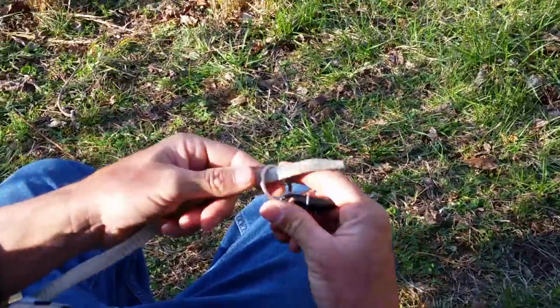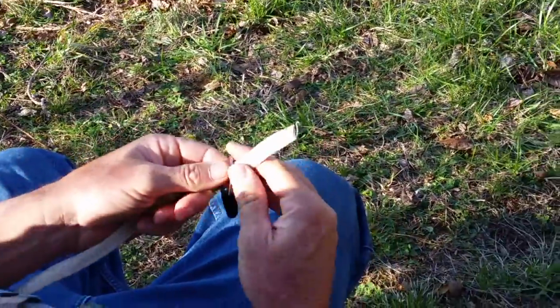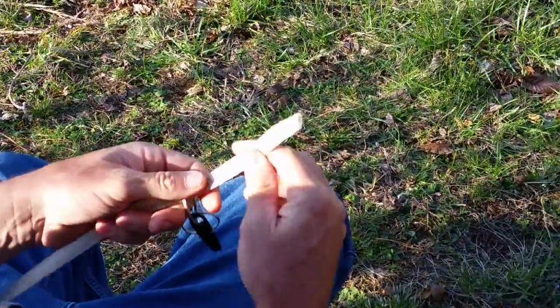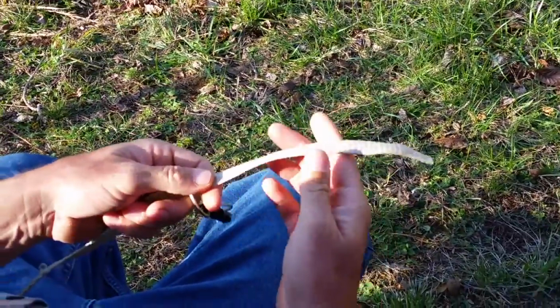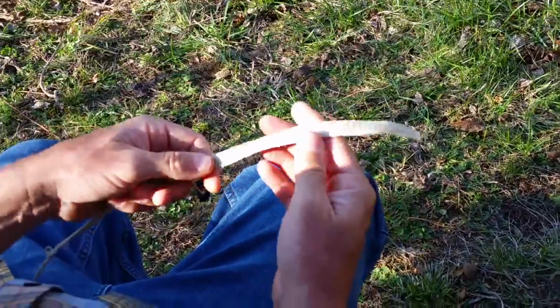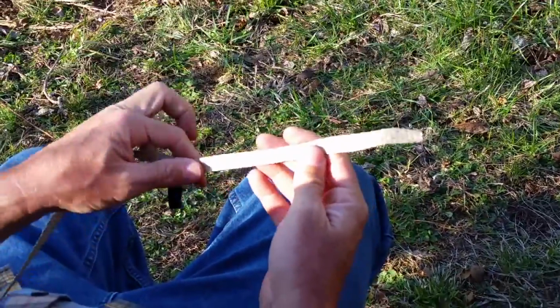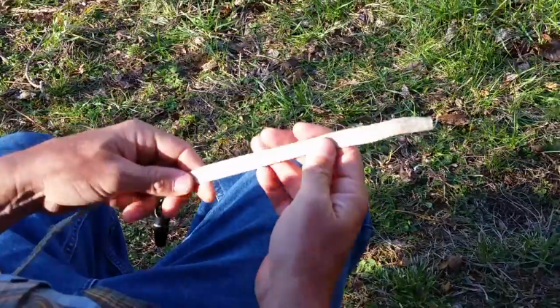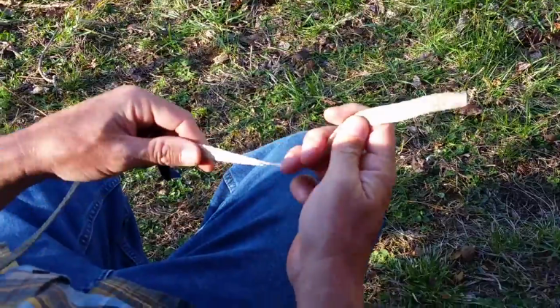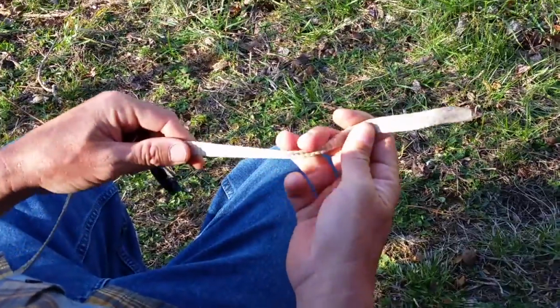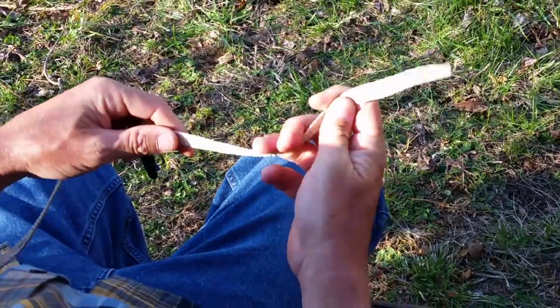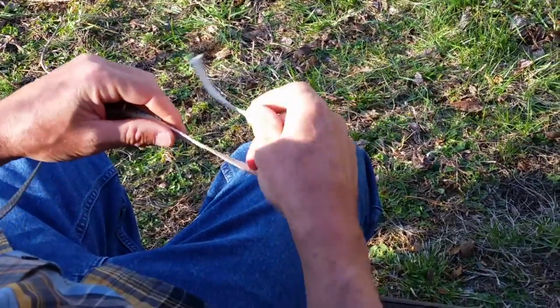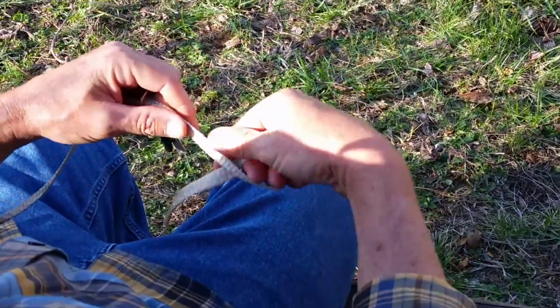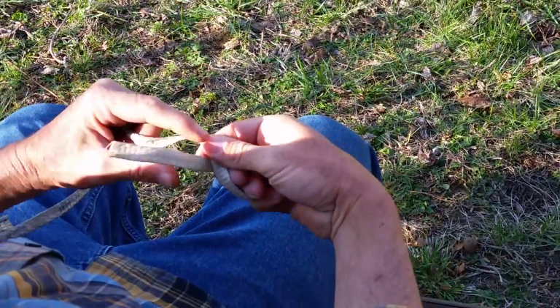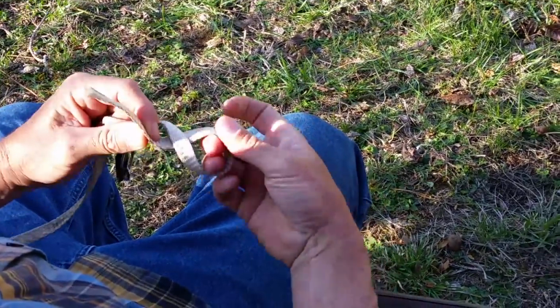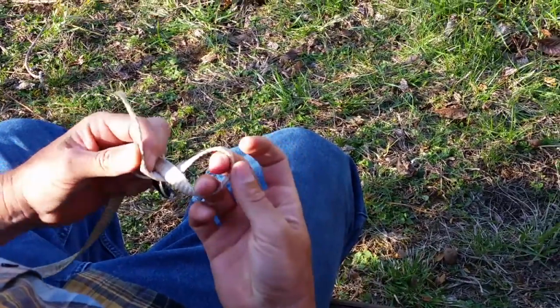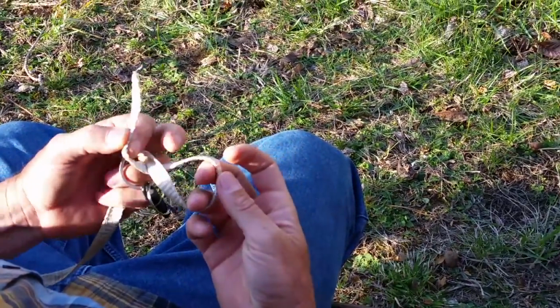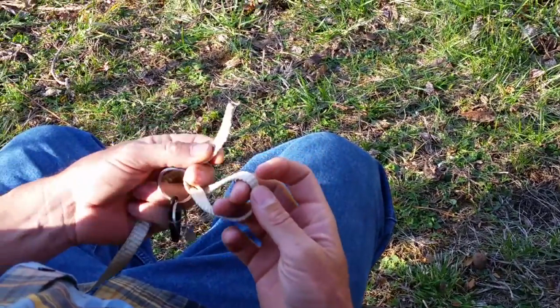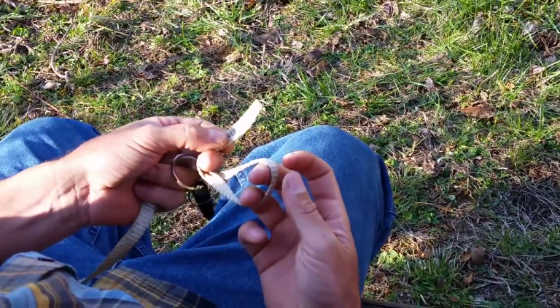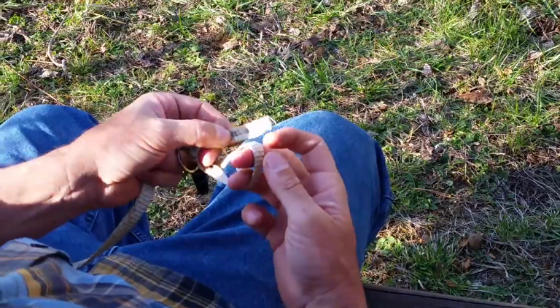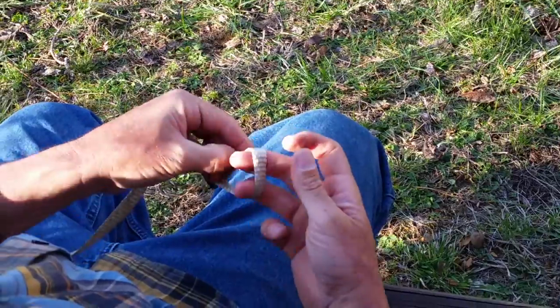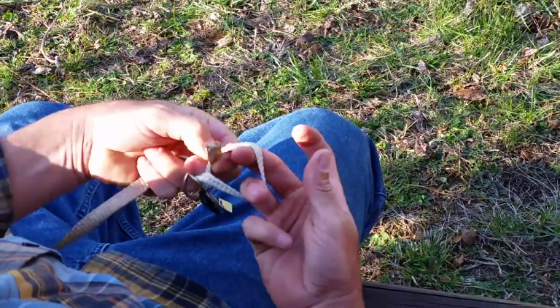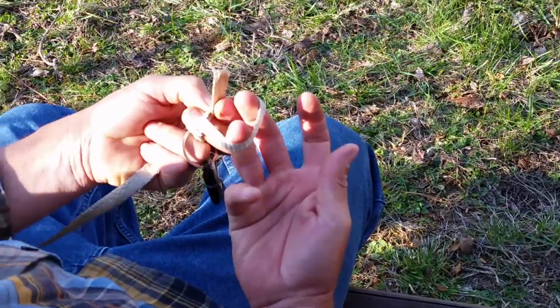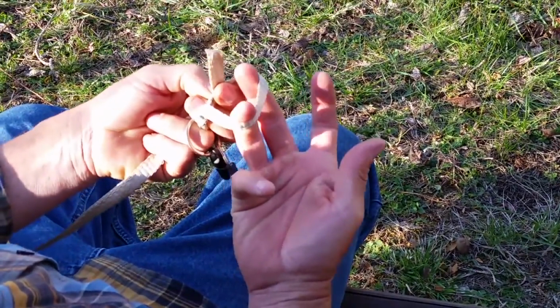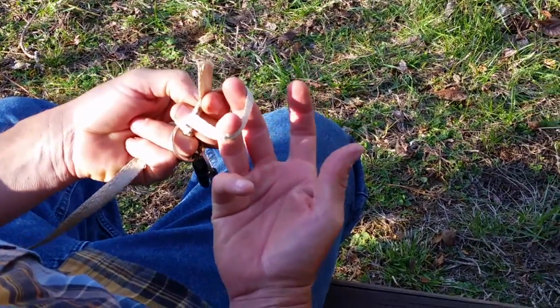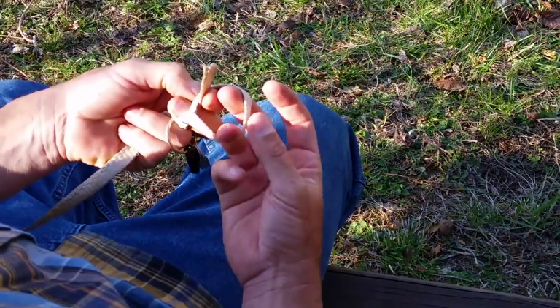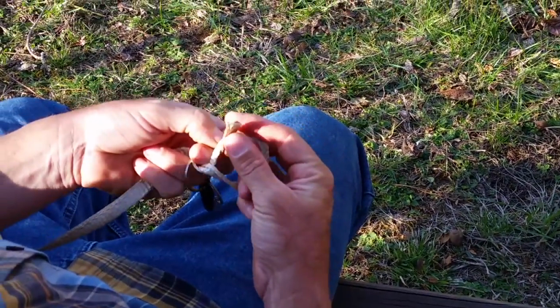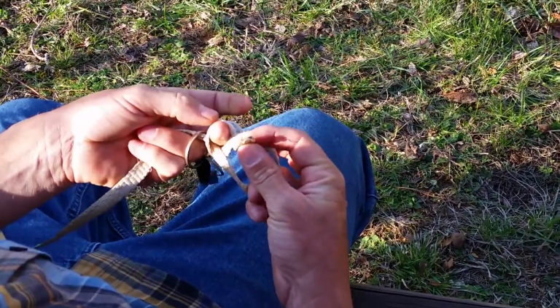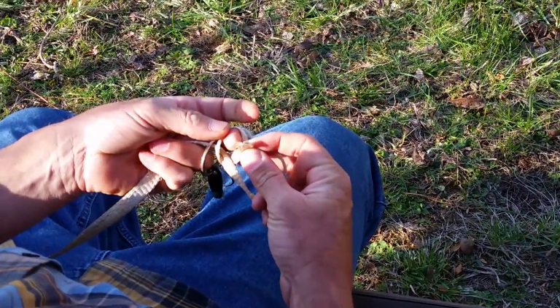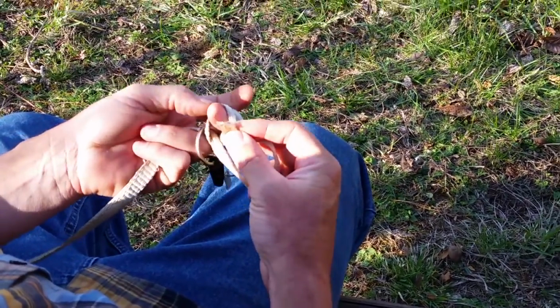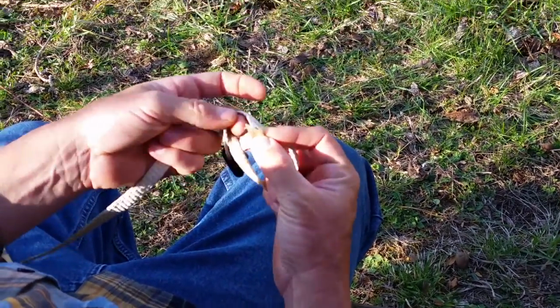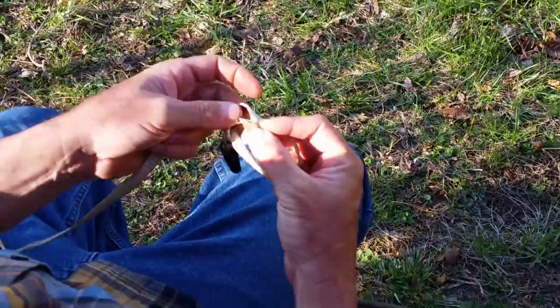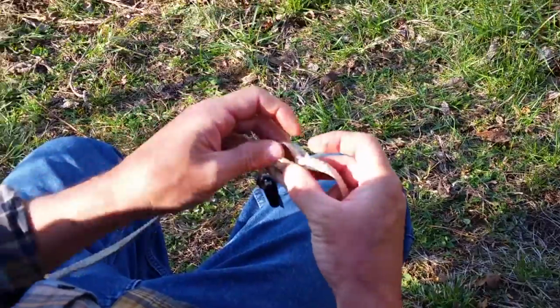We're going to insert that through the hole, let it fall out of the way. I'll take the tag end and we'll form a loop going underneath, and we'll bring it back around the top and through the opening with these two fingers holding it open. We have a little small hole here in the back.